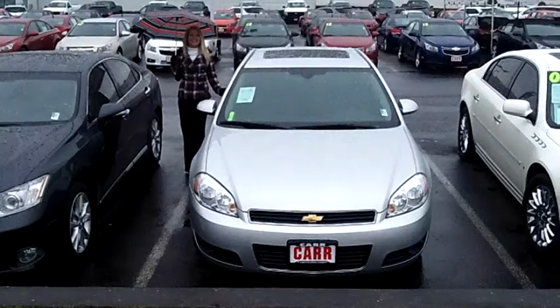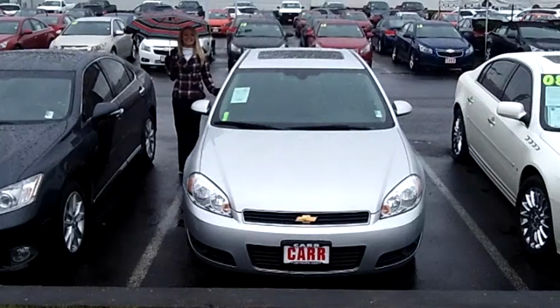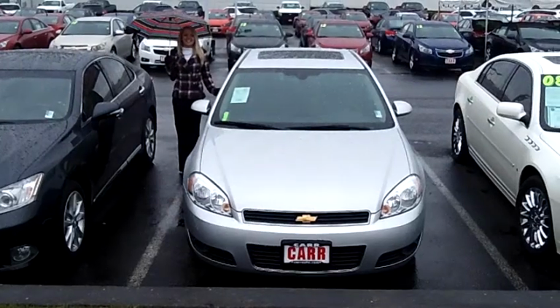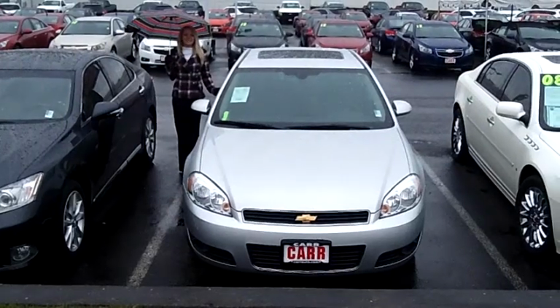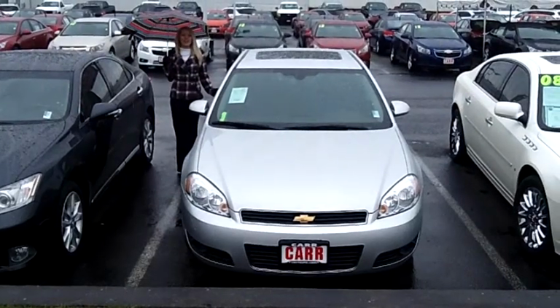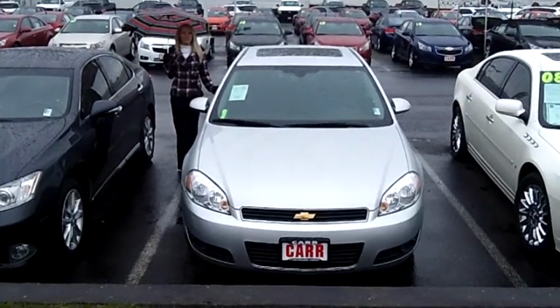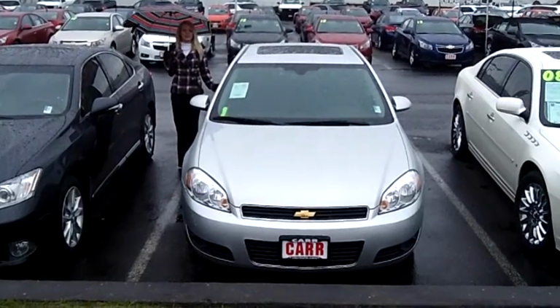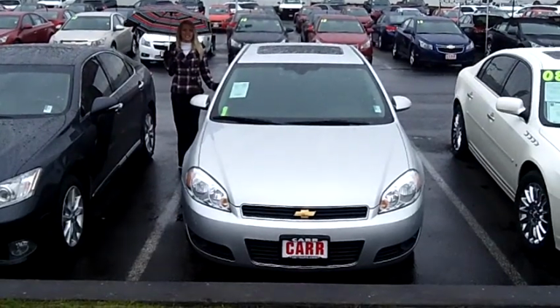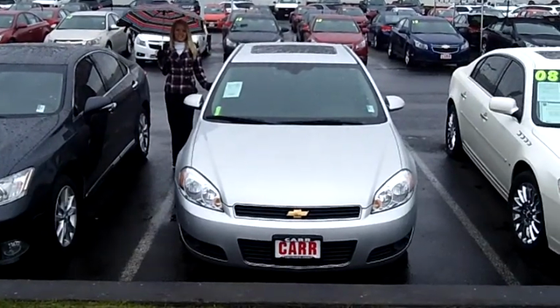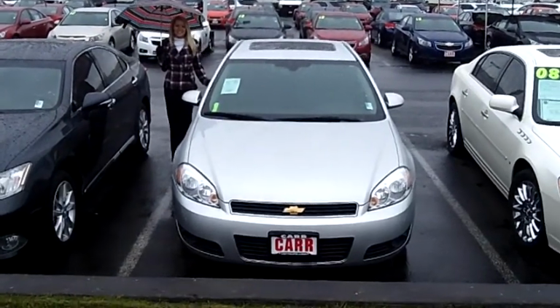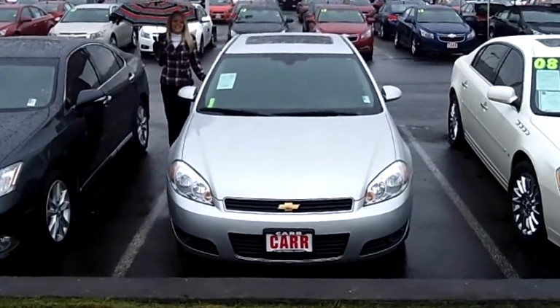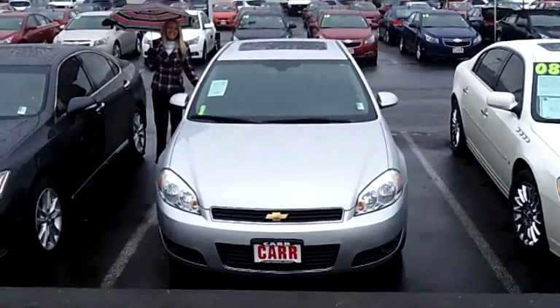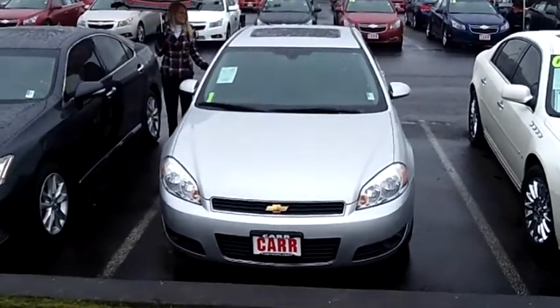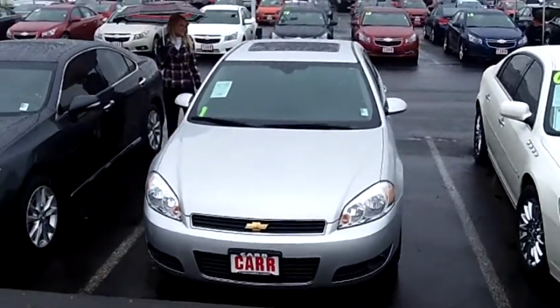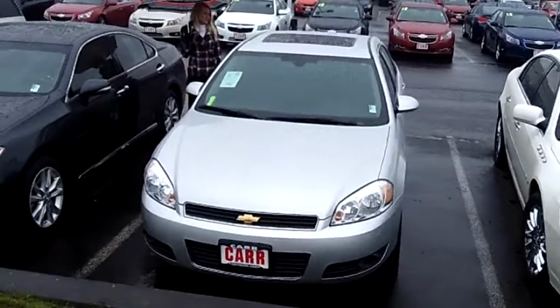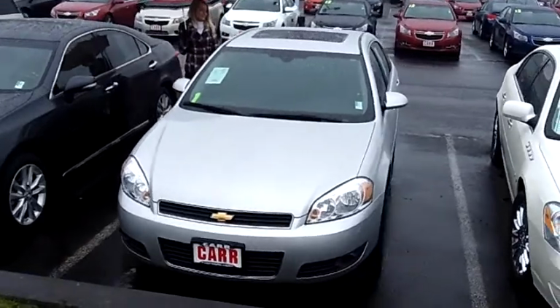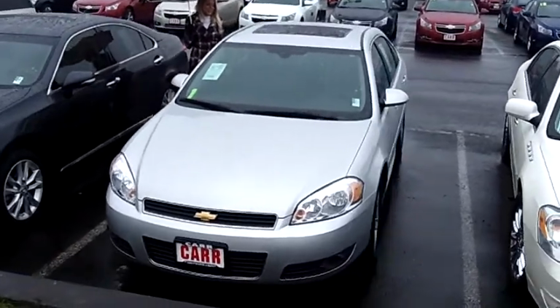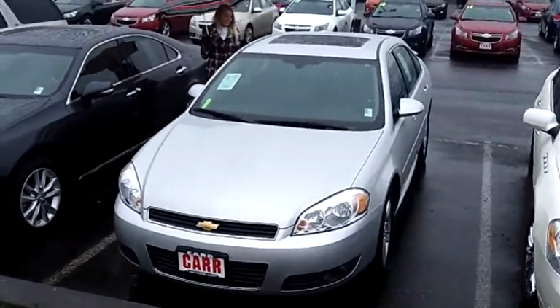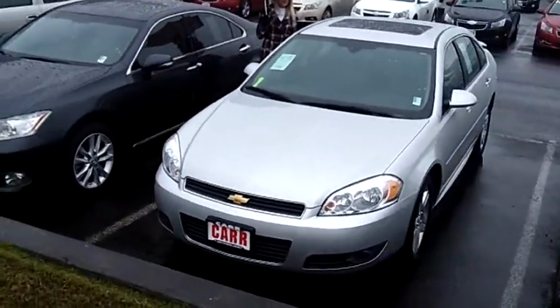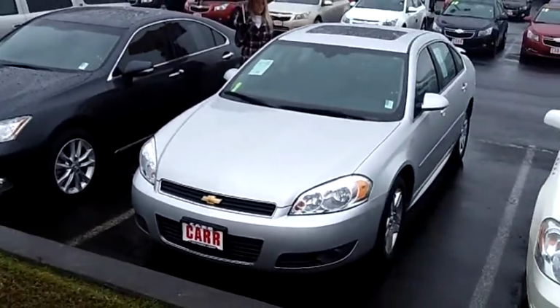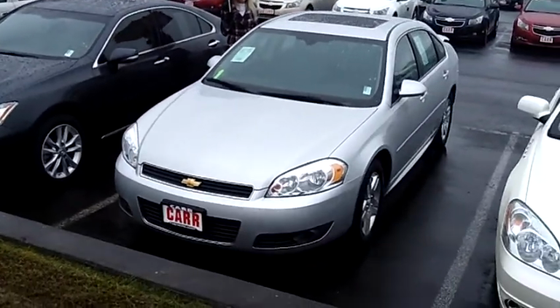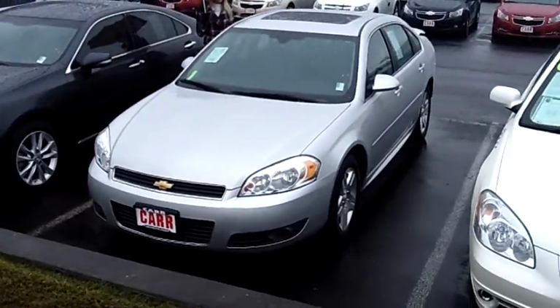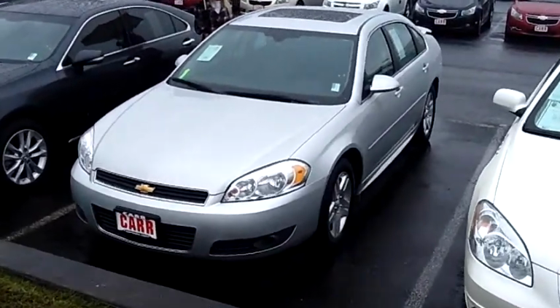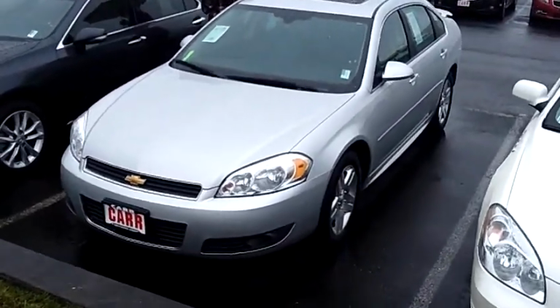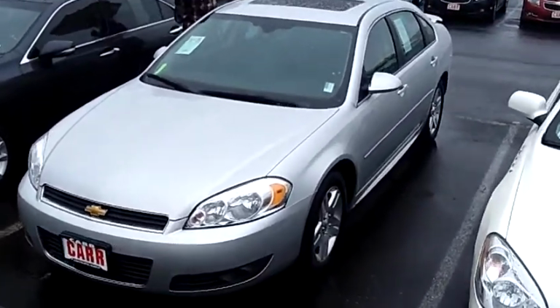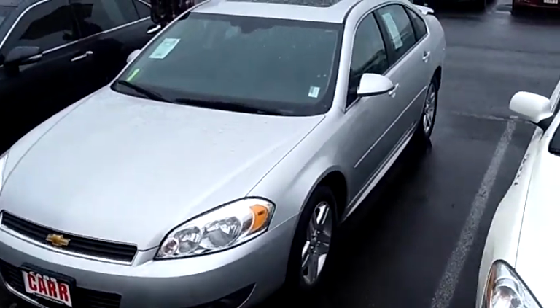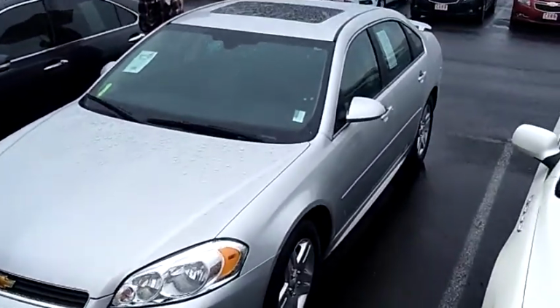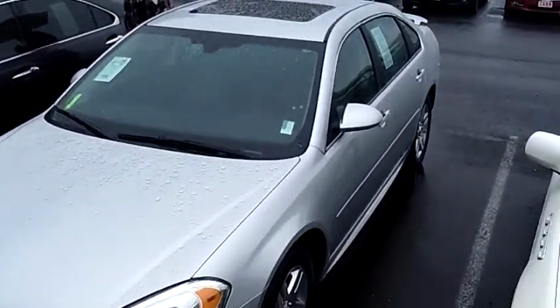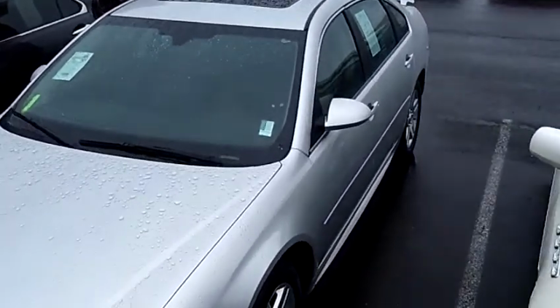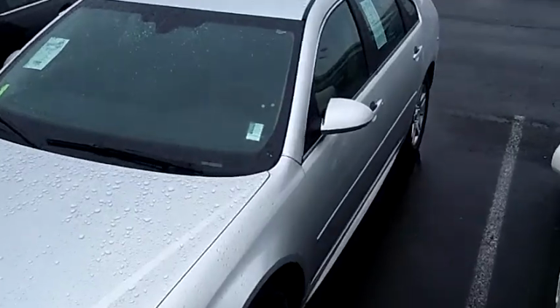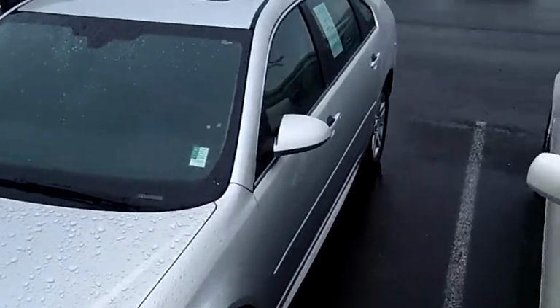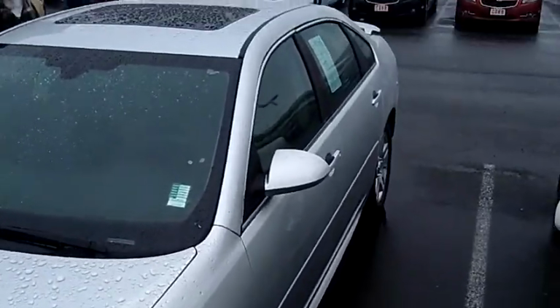Hi, this is Lacey. I'm here at Car Chevy World in Beaverton. Thanks for clicking on that link. This is your virtual tour of the 2011 Chevrolet Impala LT. The stock number for this vehicle is CP2168.